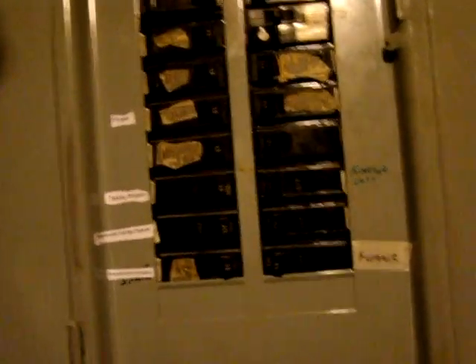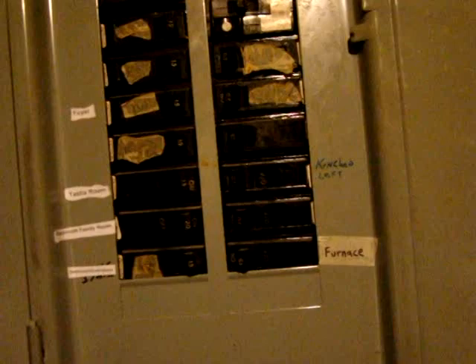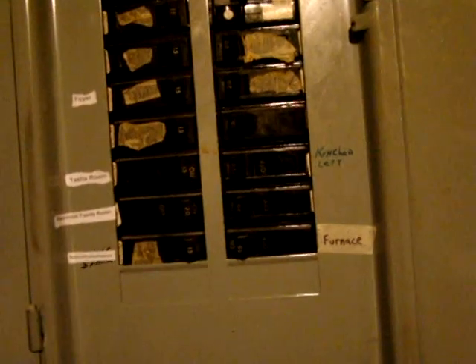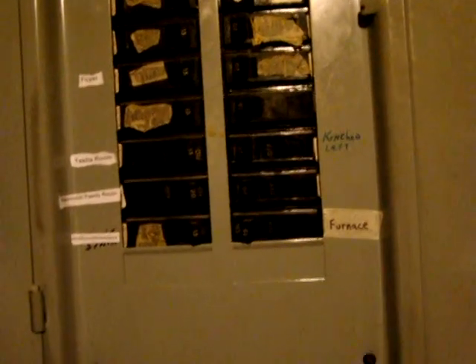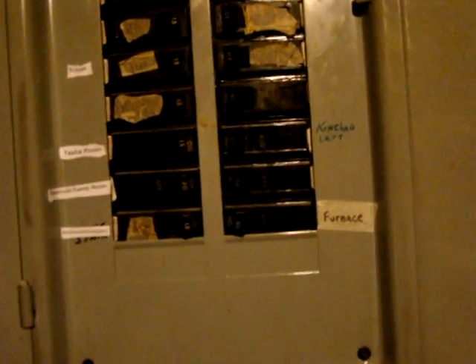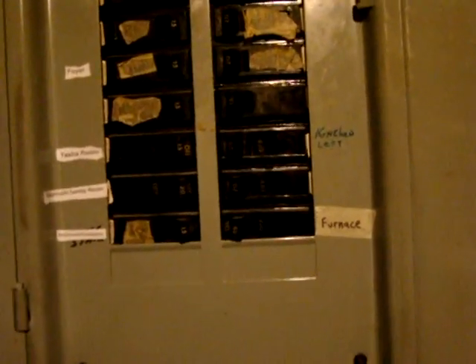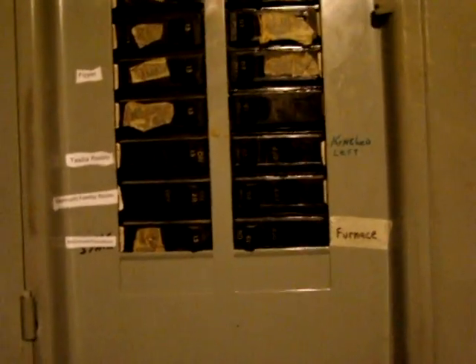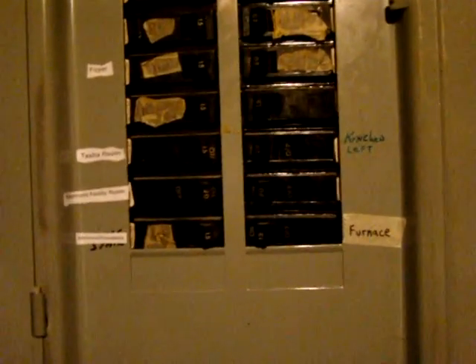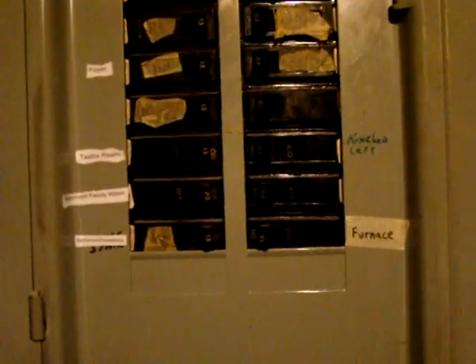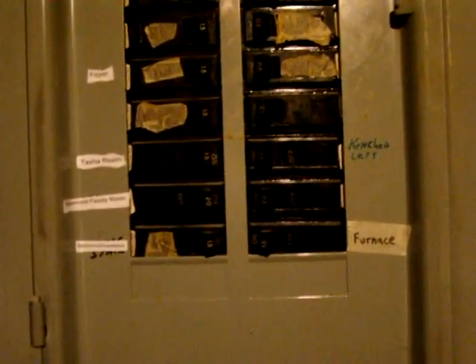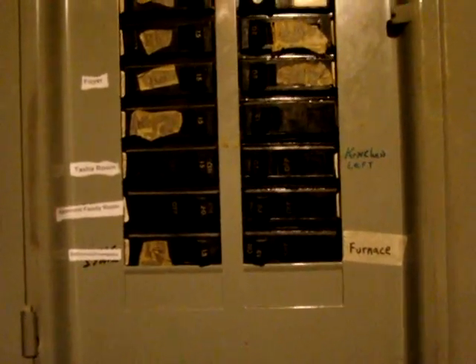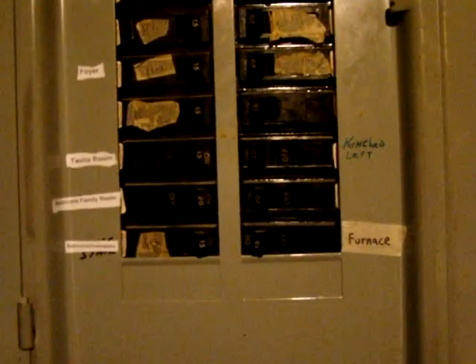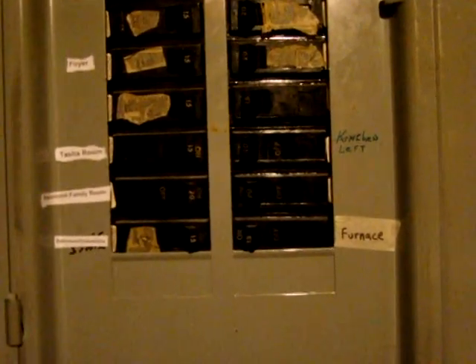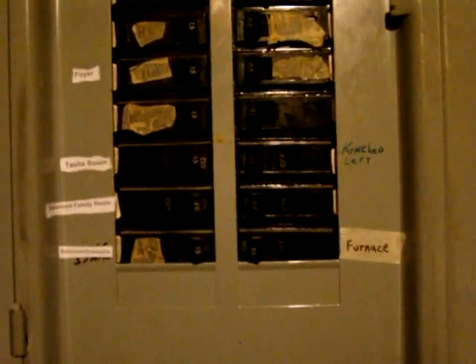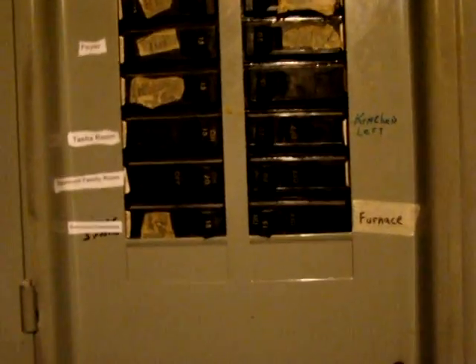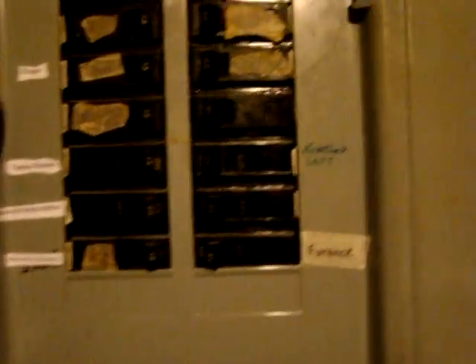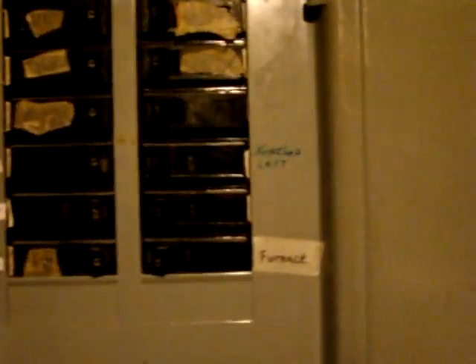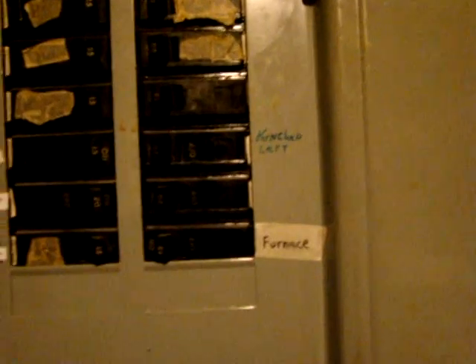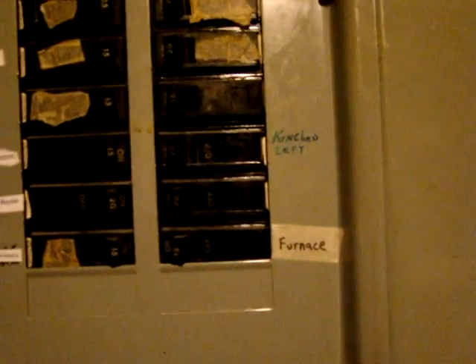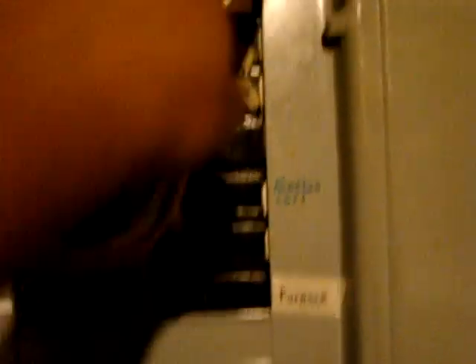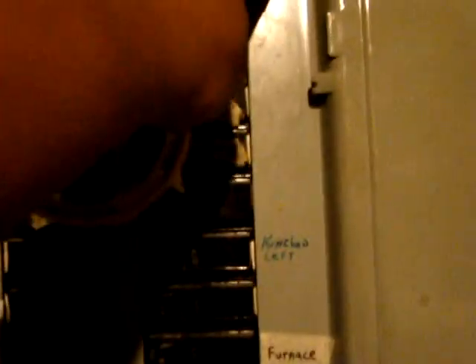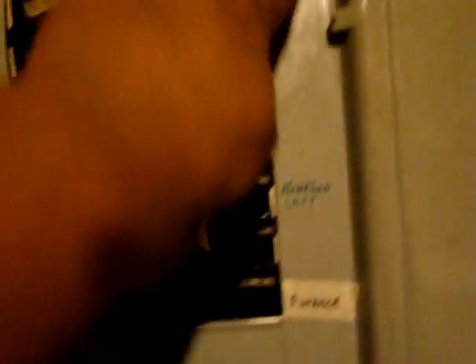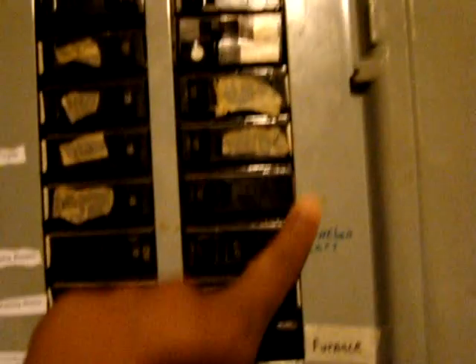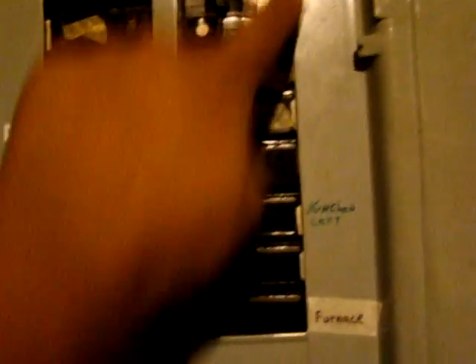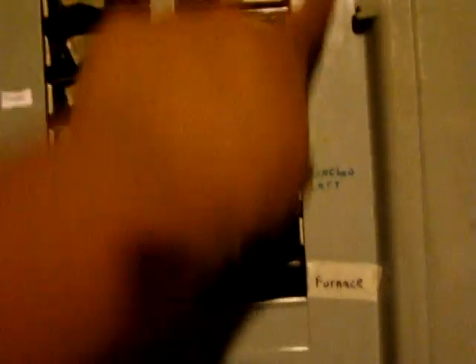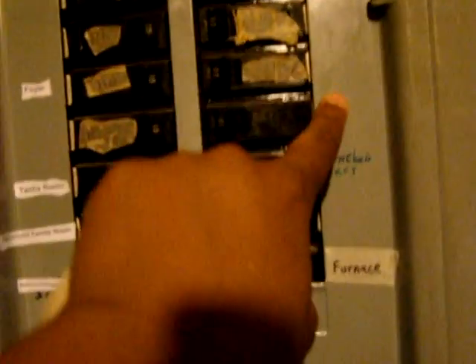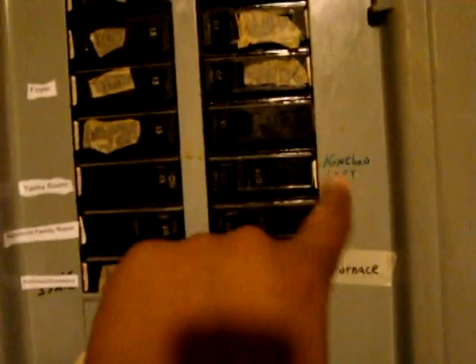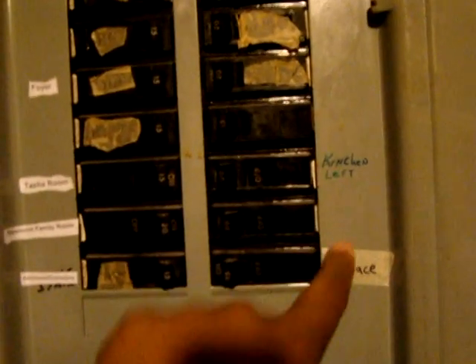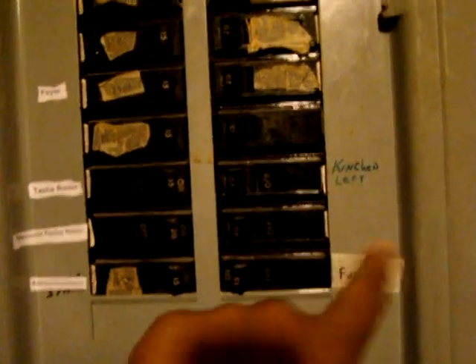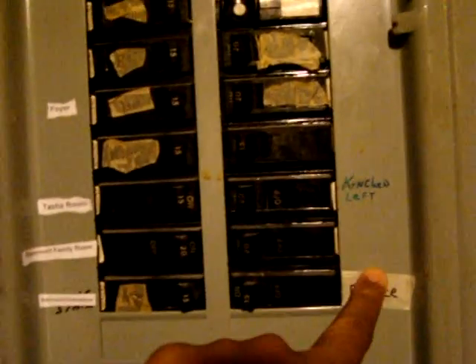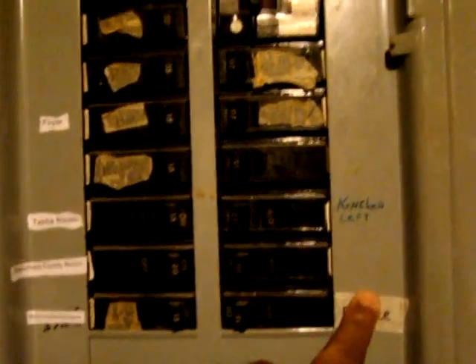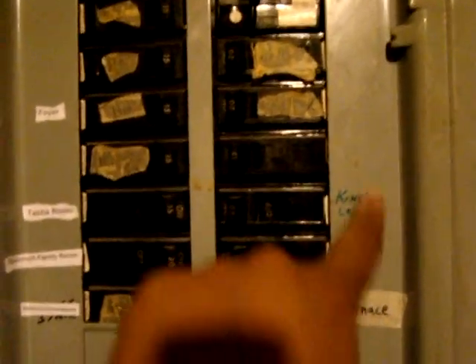I want to do a quick video just to show you just one of the many uses that you can do with it. What you're looking at is our circuit breaker. You can see it's not labeled anymore because with time all of it has faded off — you really can't tell what's what.